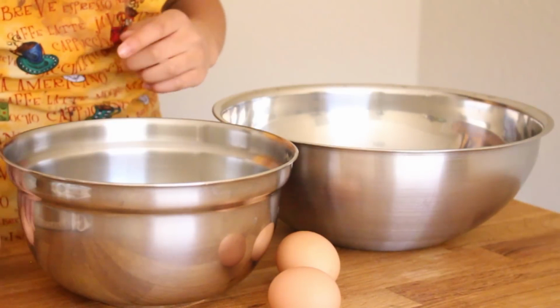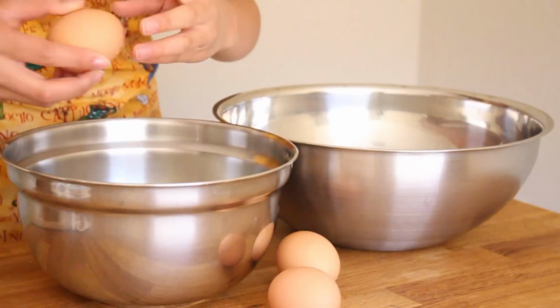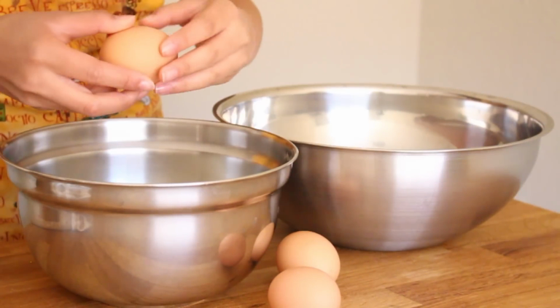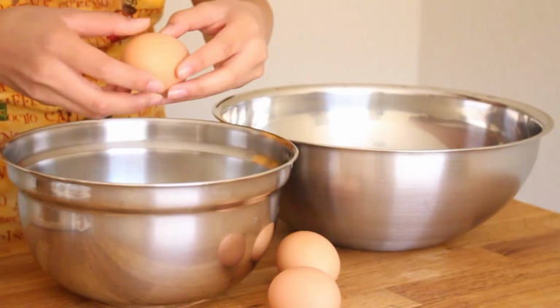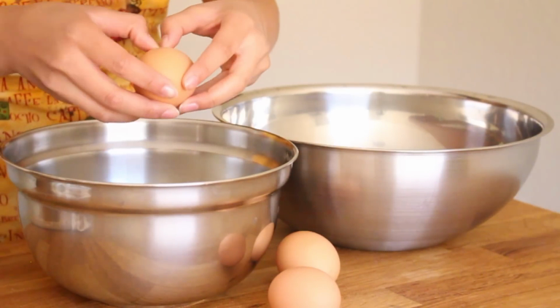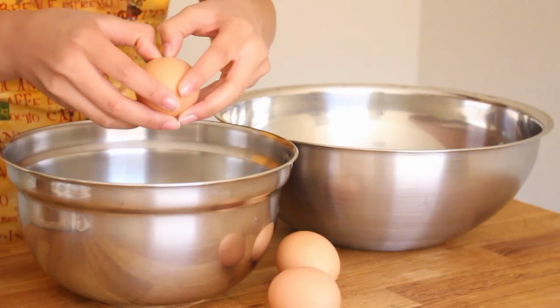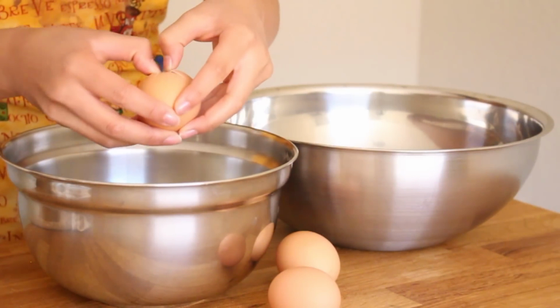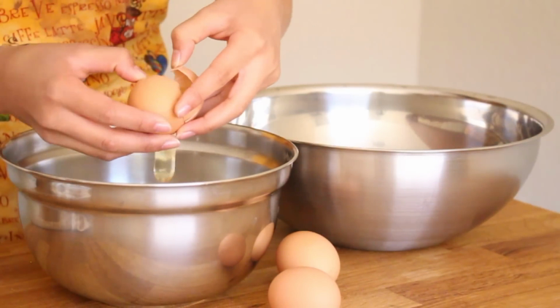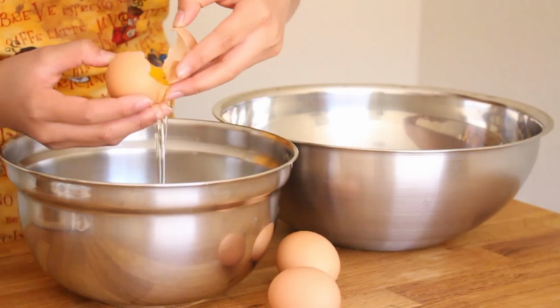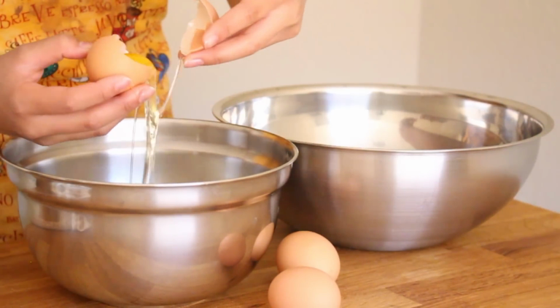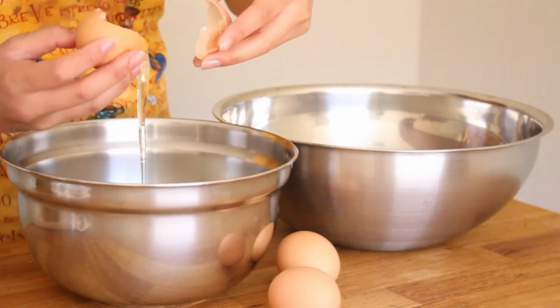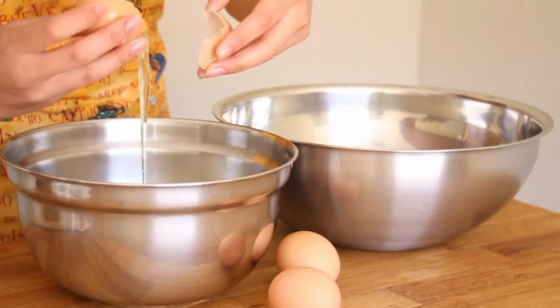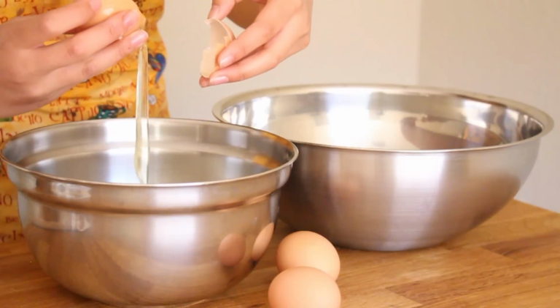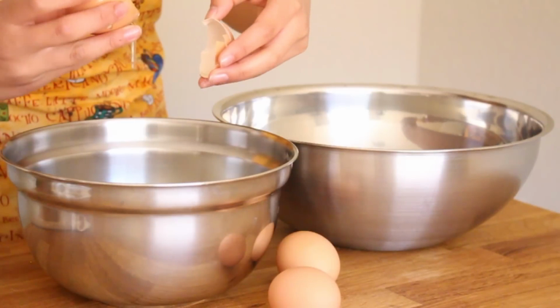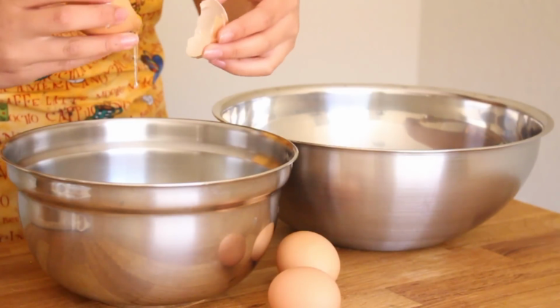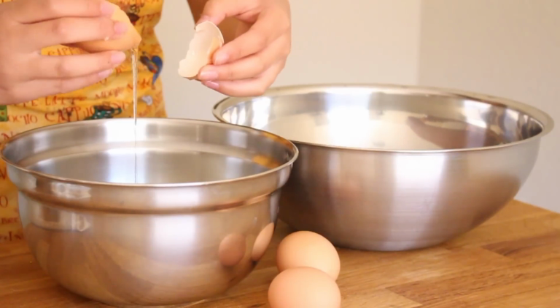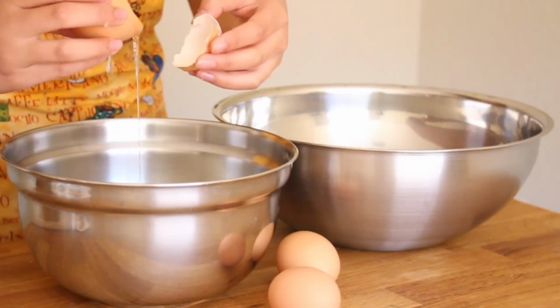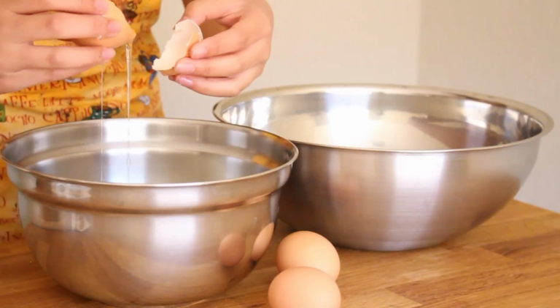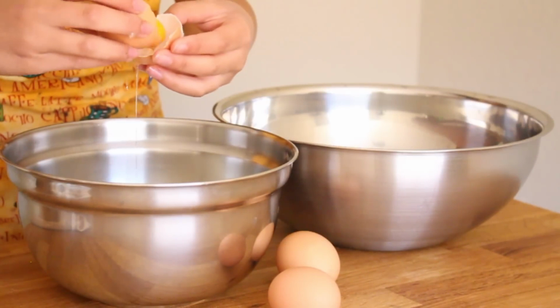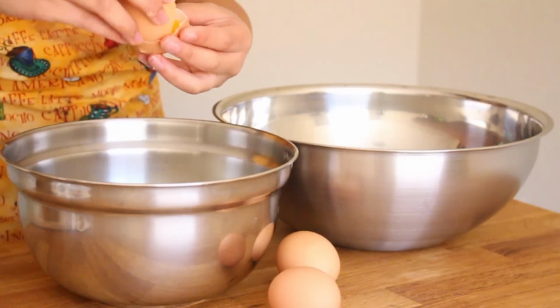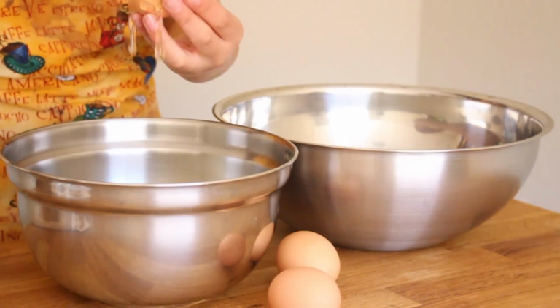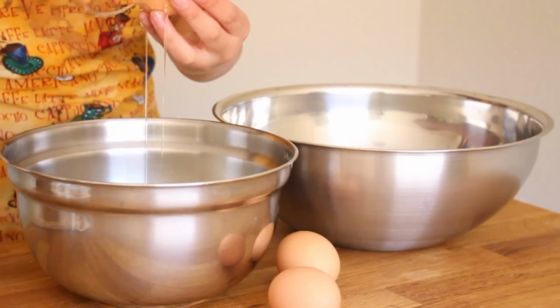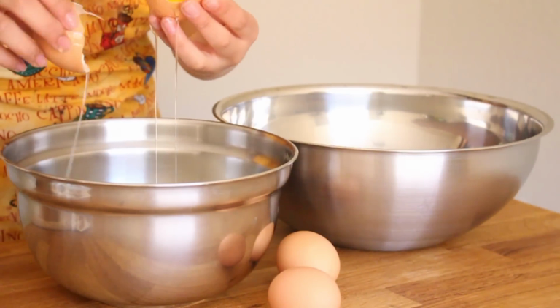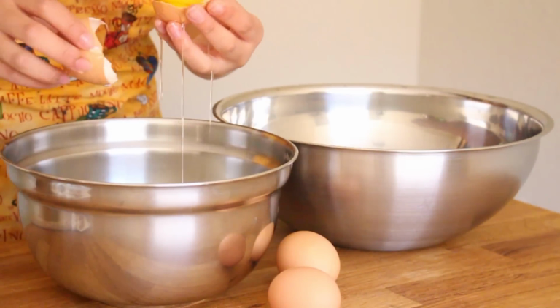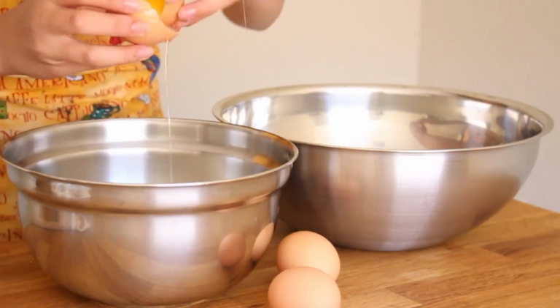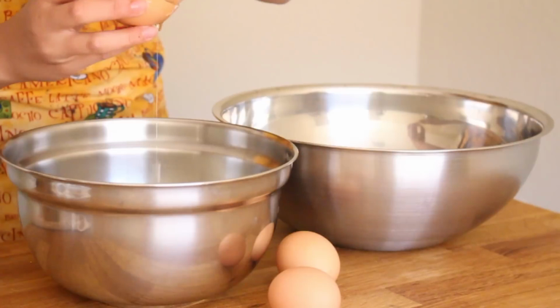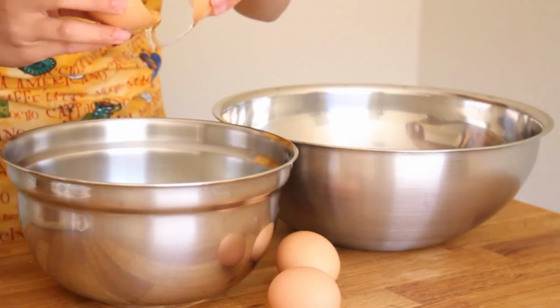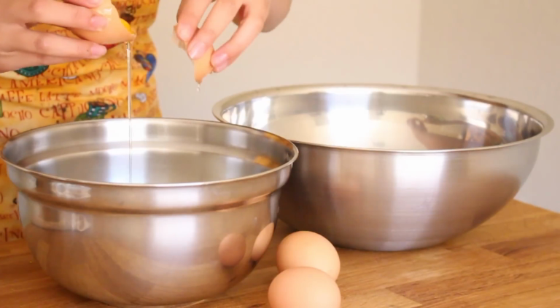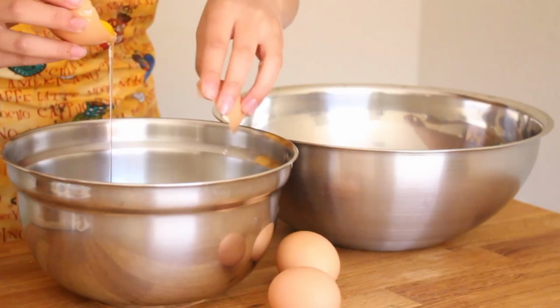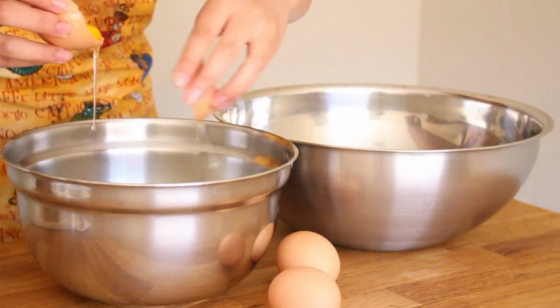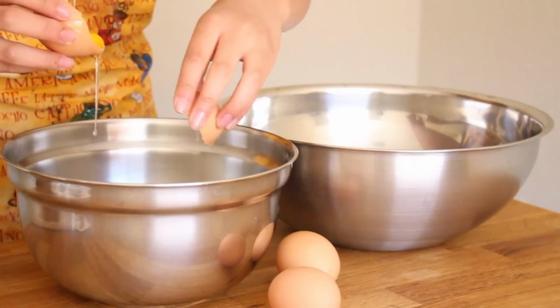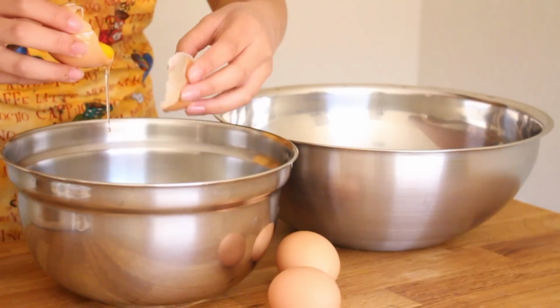So you're going to start off by separating 3 eggs that are at room temperature. You want to let the egg whites fall into a medium sized bowl and then you want to place the egg yolks into a large bowl.